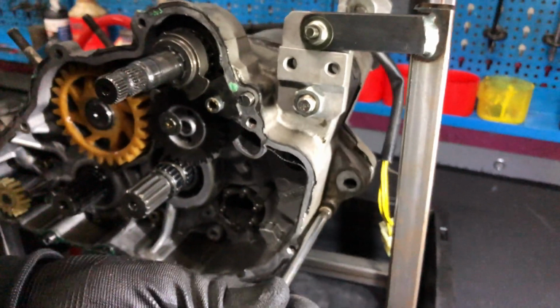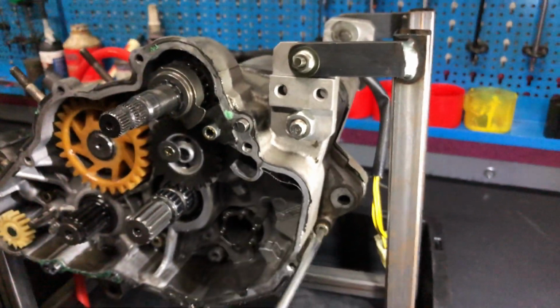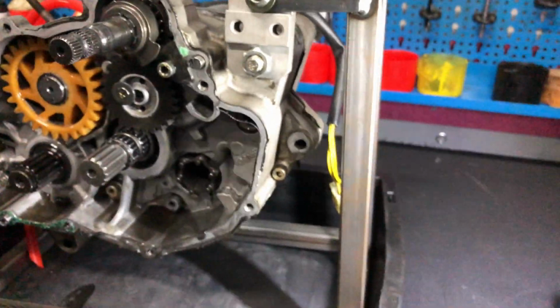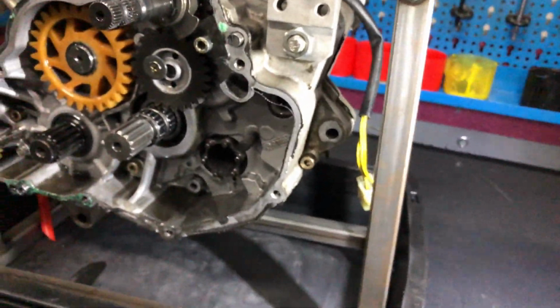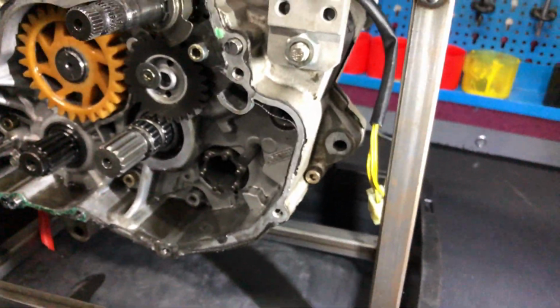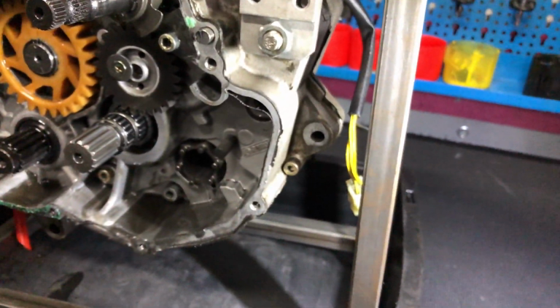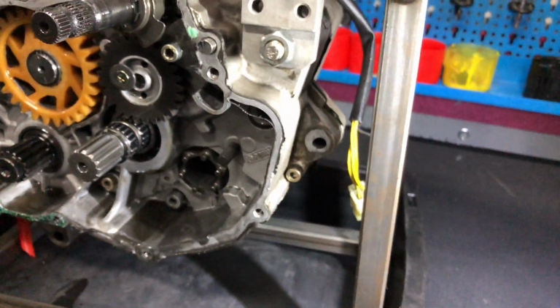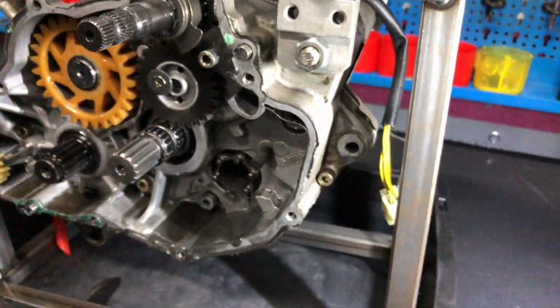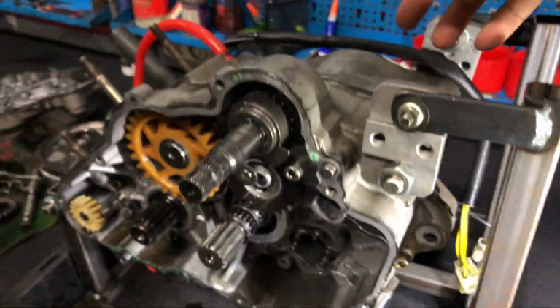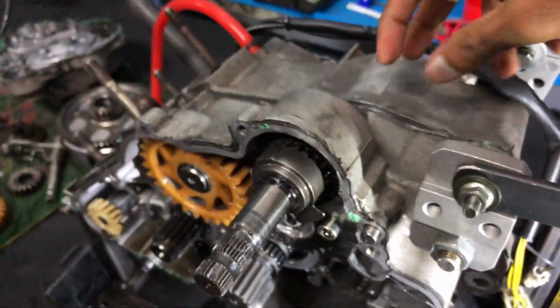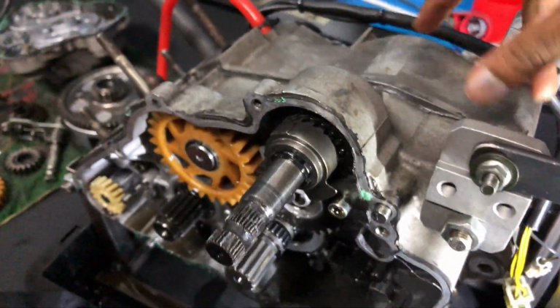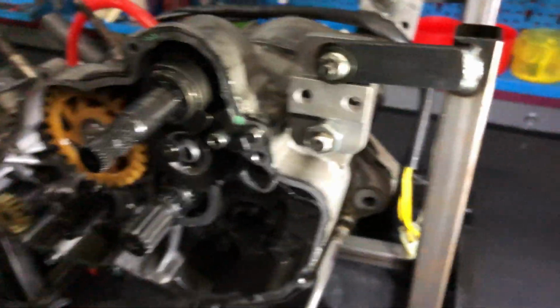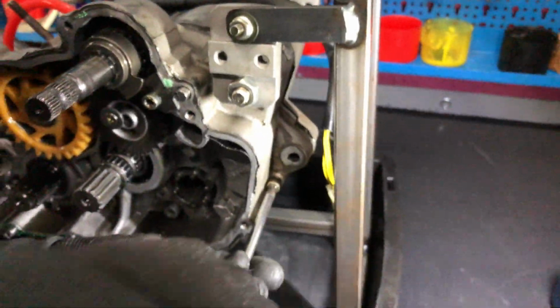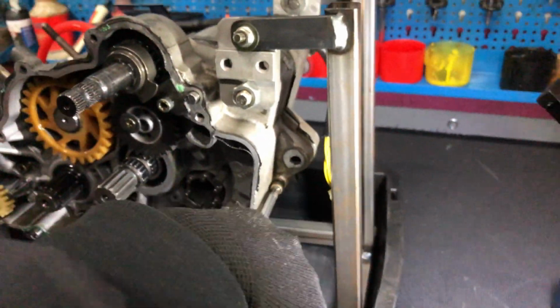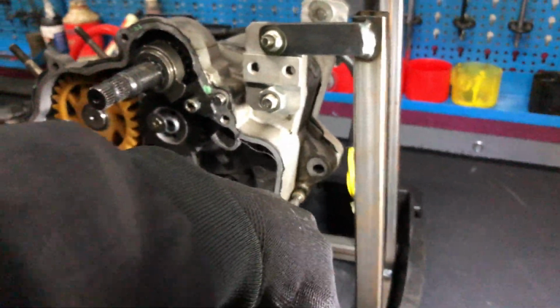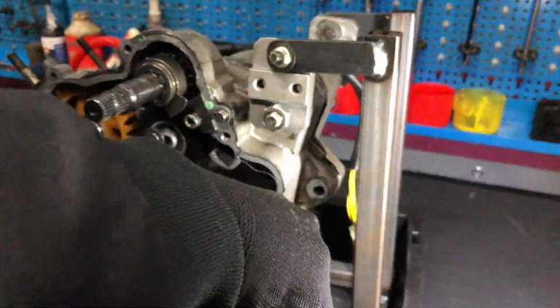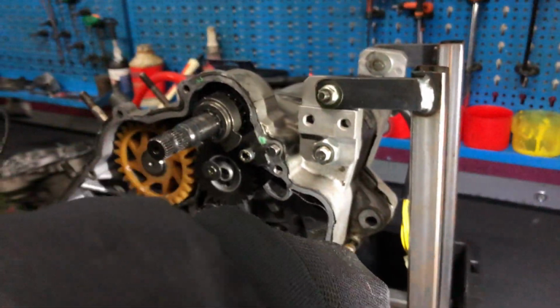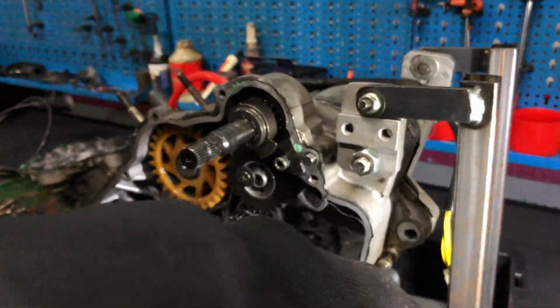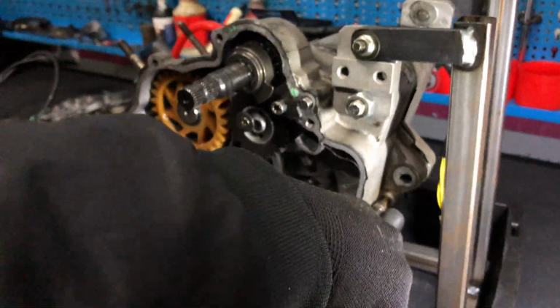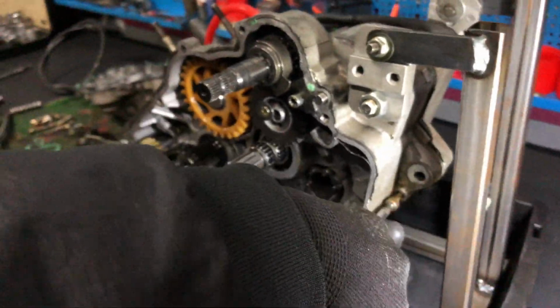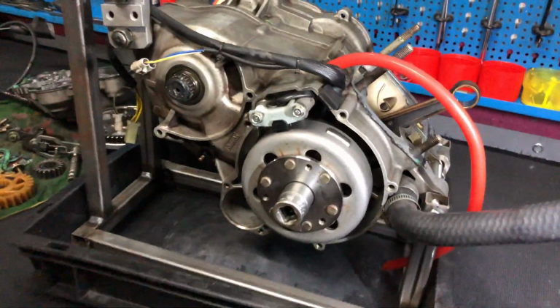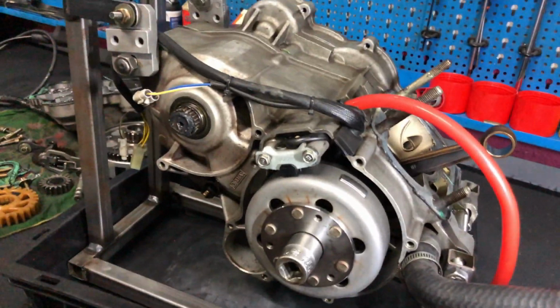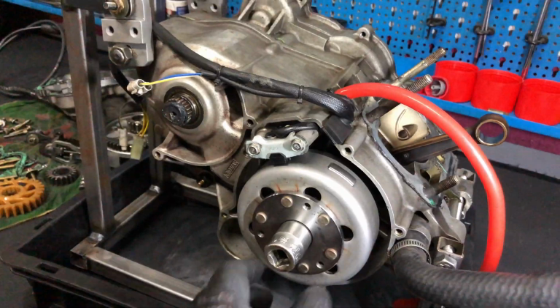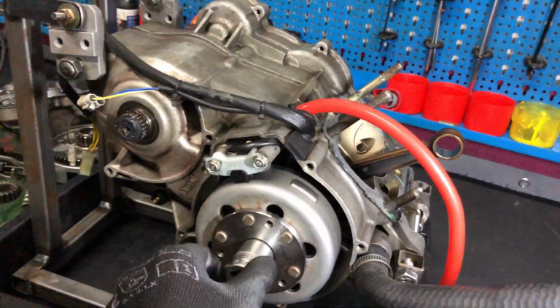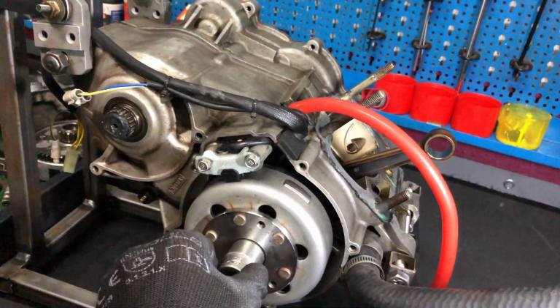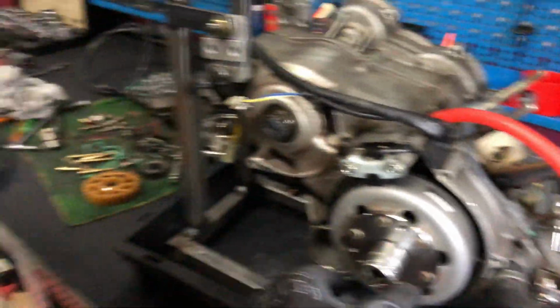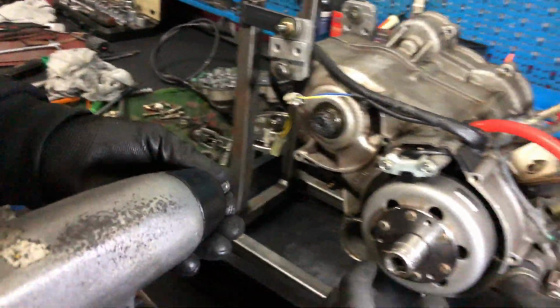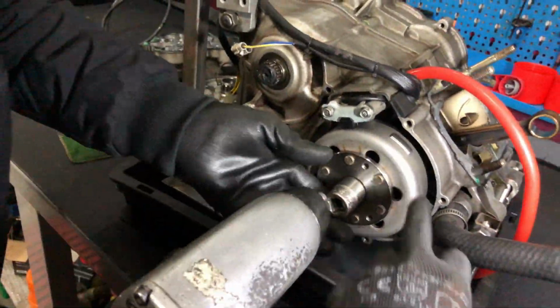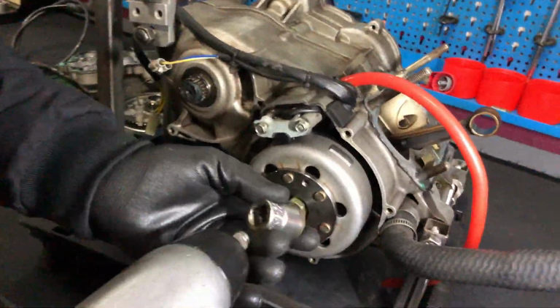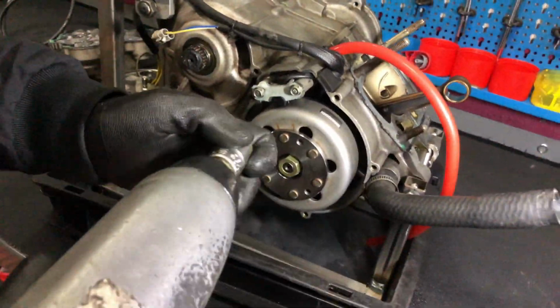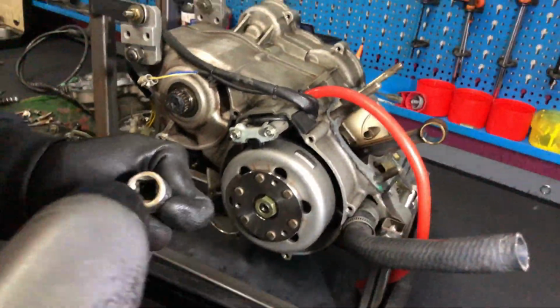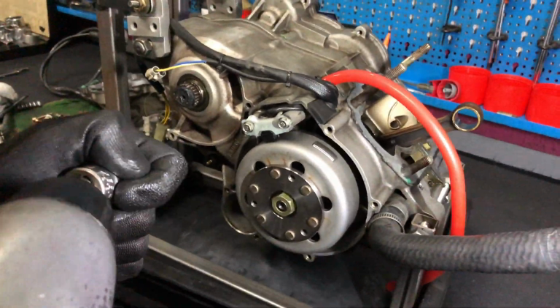We're taking these bolts apart so that we can open the block once we get them off. My dad will be using the air tool to take off the flywheel.